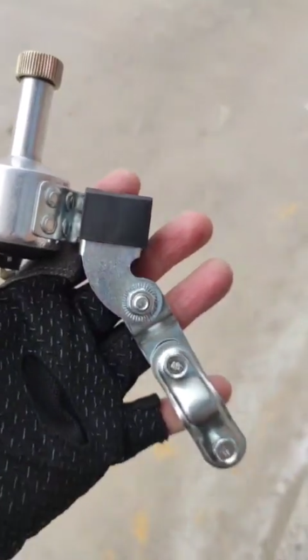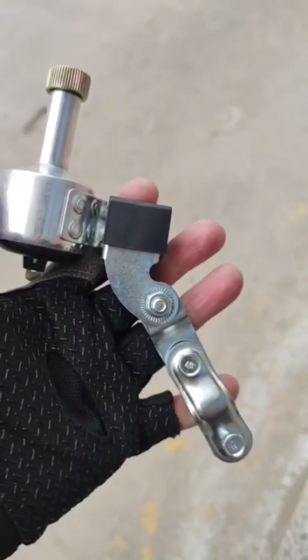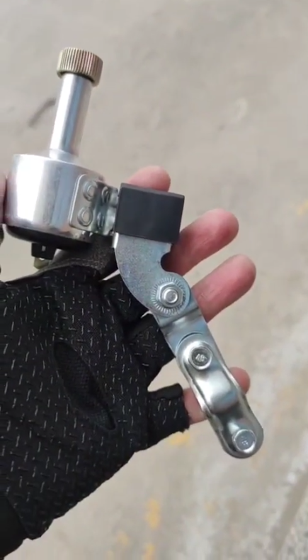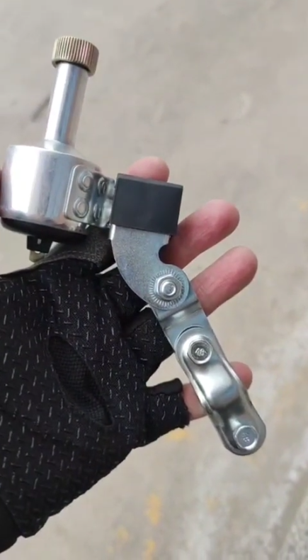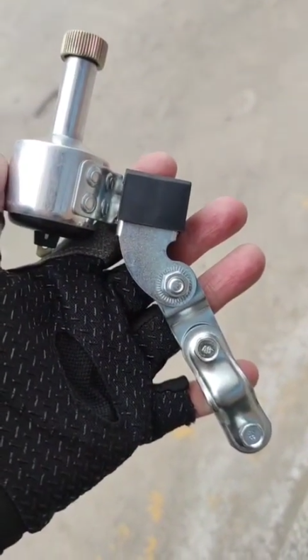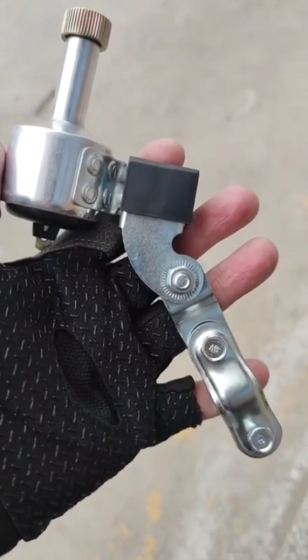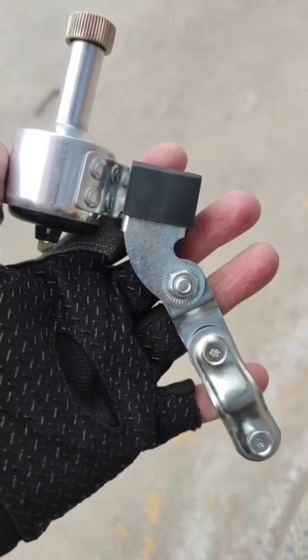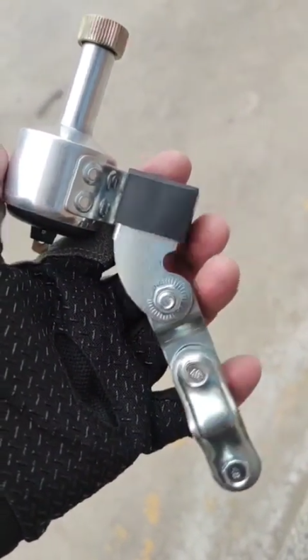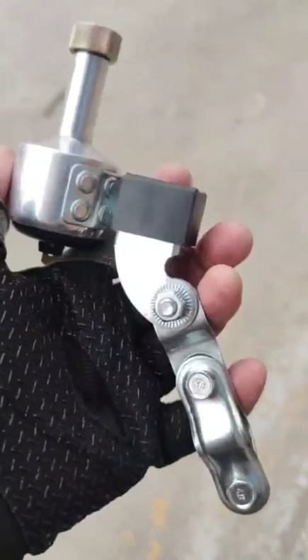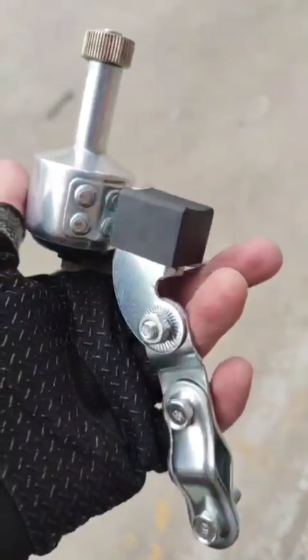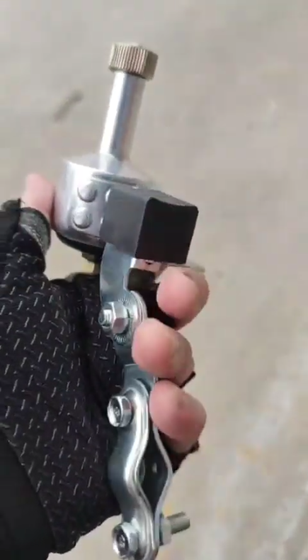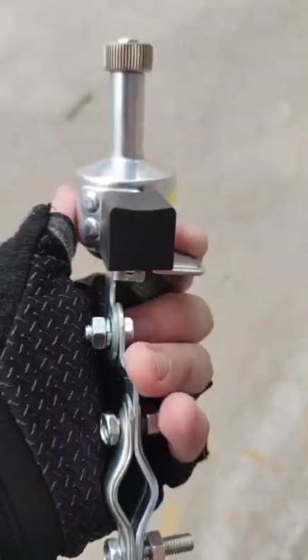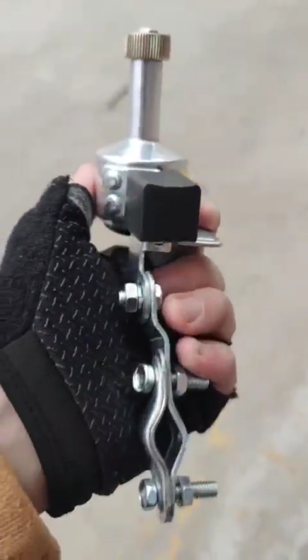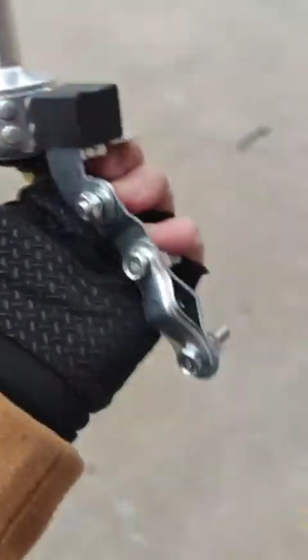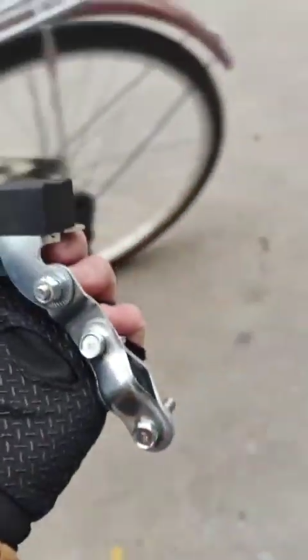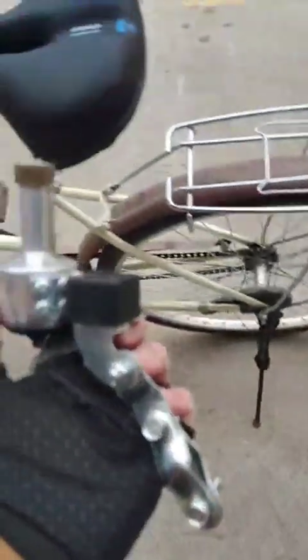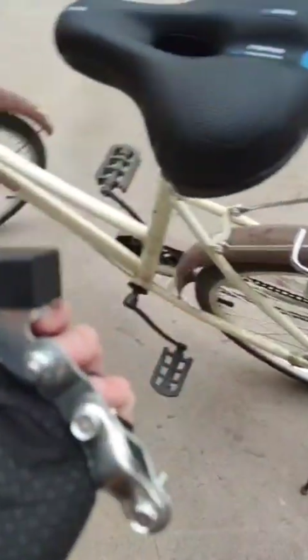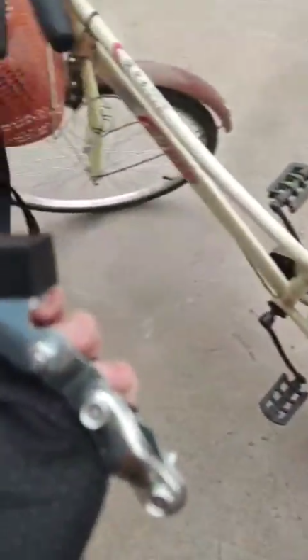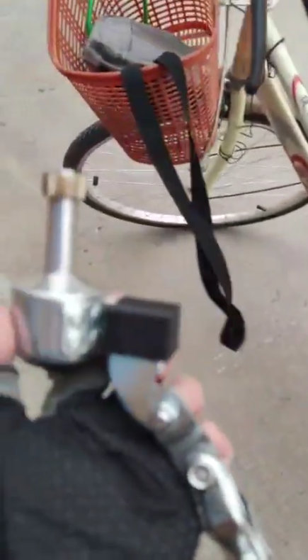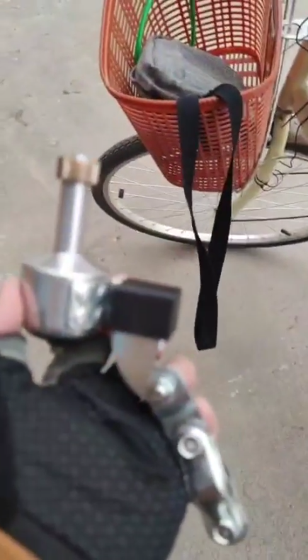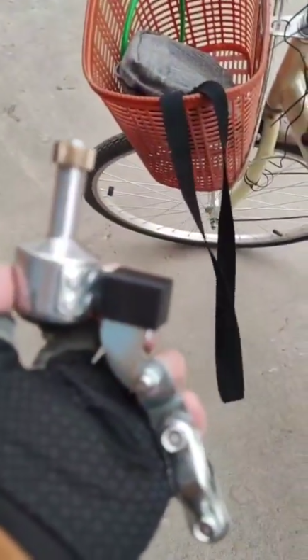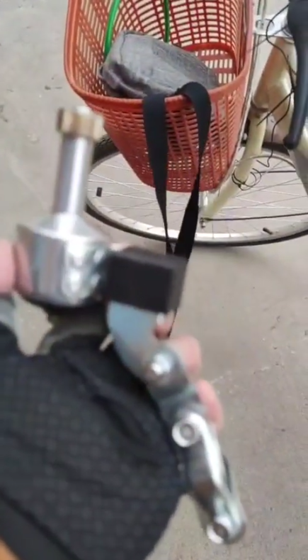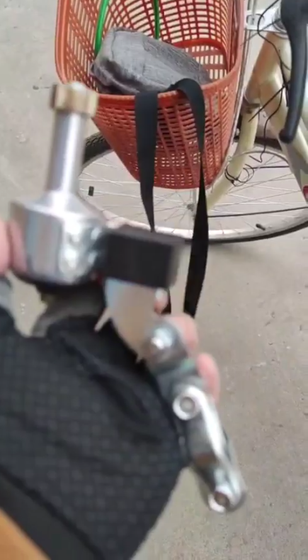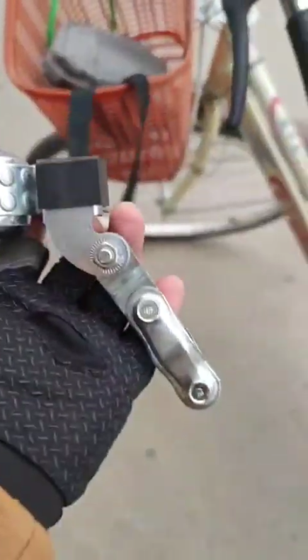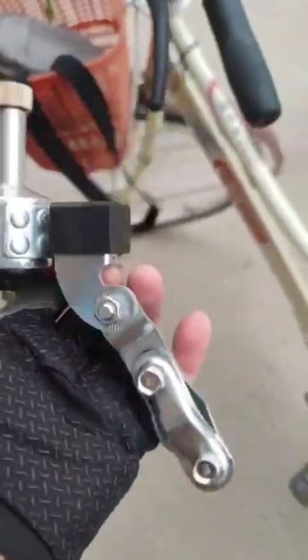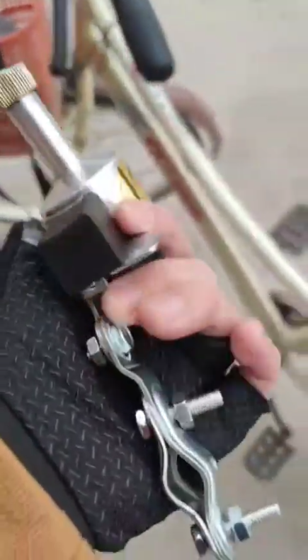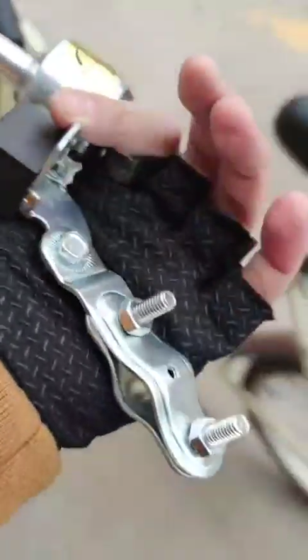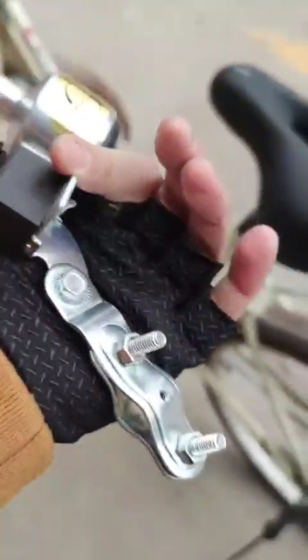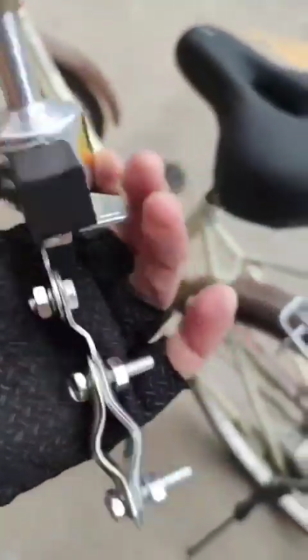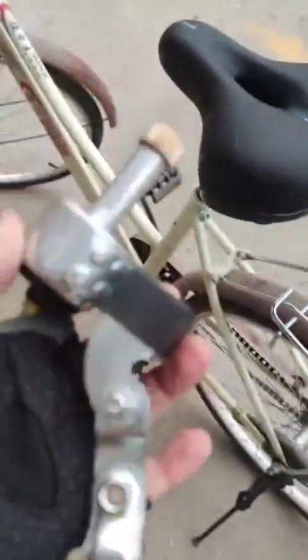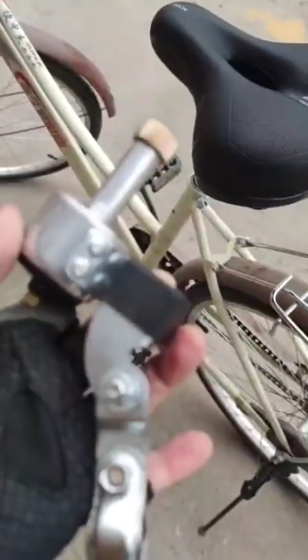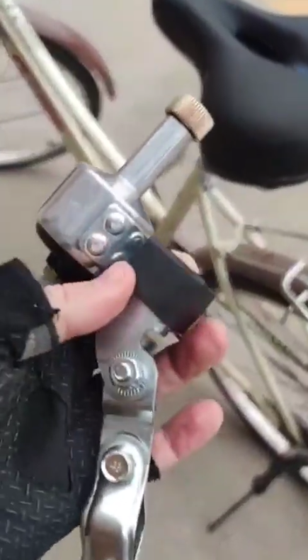Hello everyone, today I will continue upgrading my bike and I will try to attach a dynamo to the bike so I can have lights. What I'm holding in my hands is a dynamo, so we'll start with attaching it to the bike.